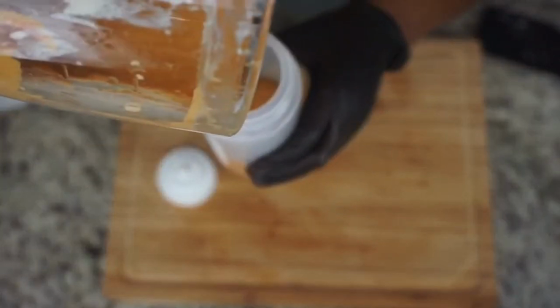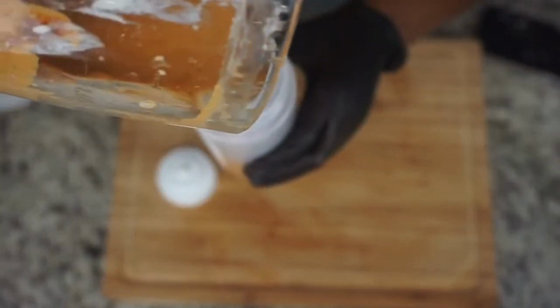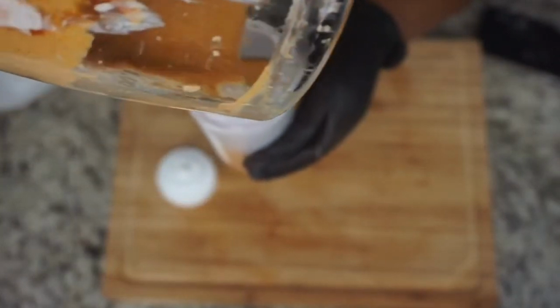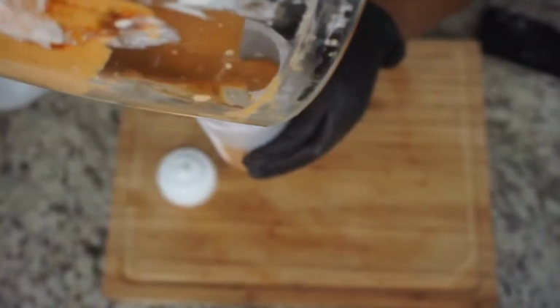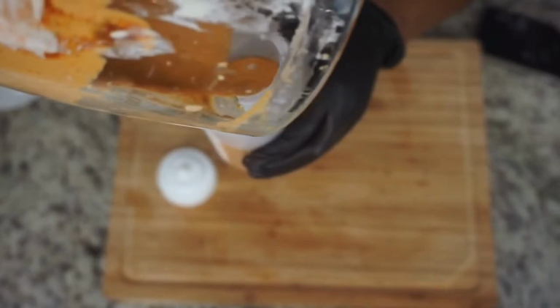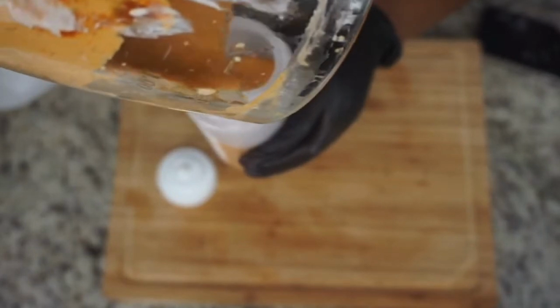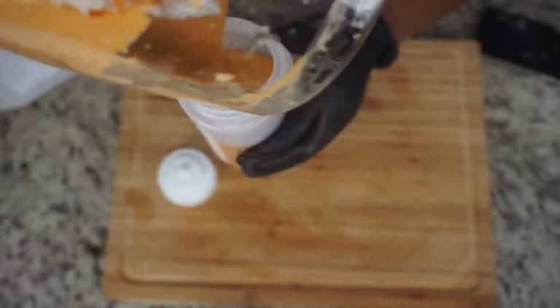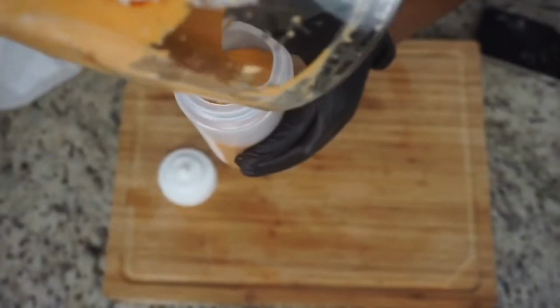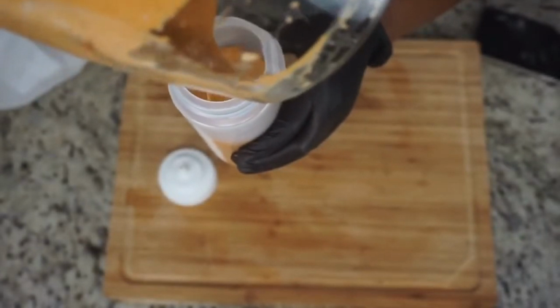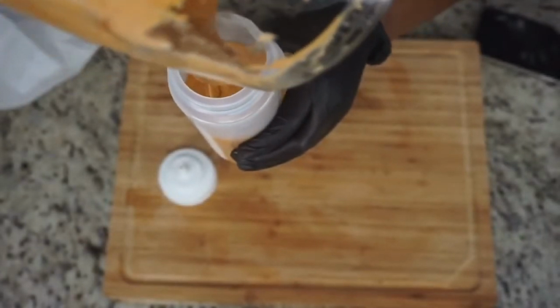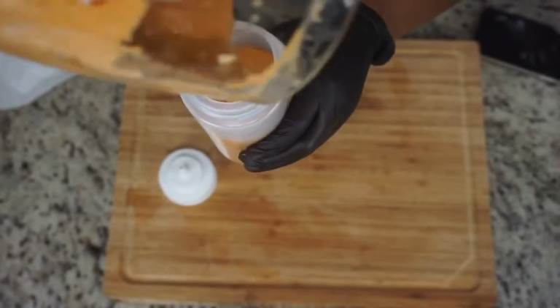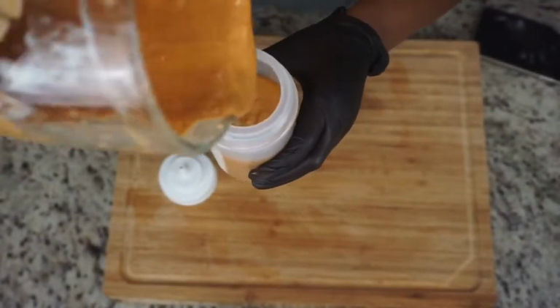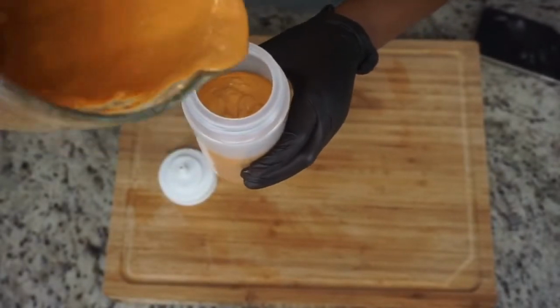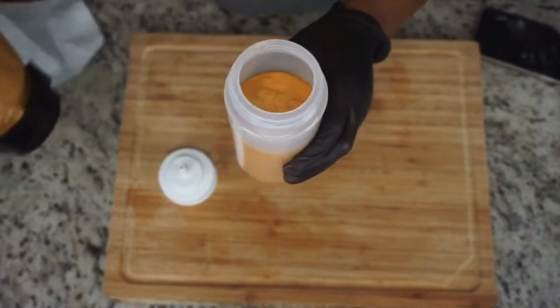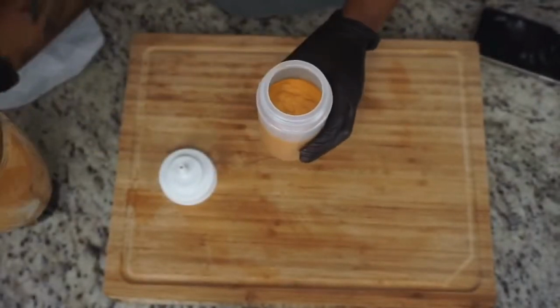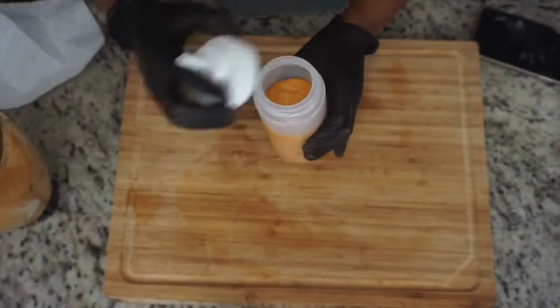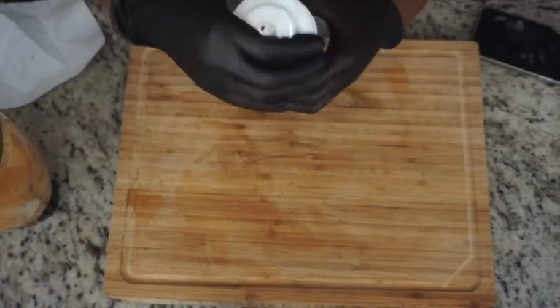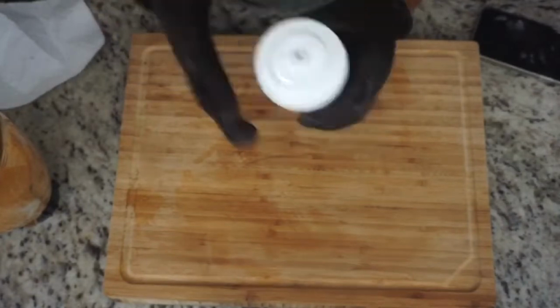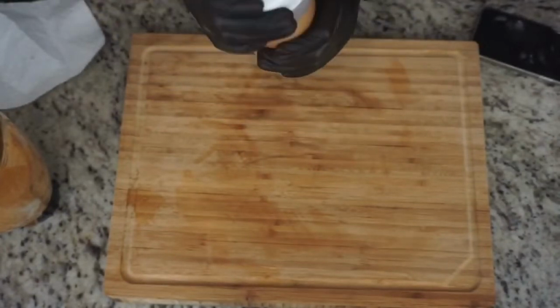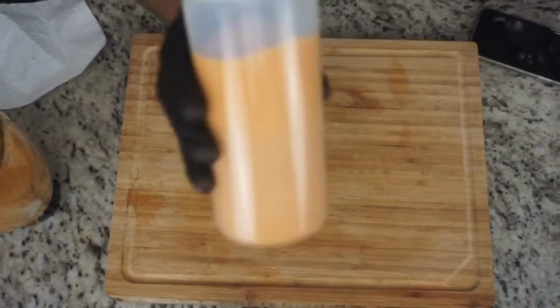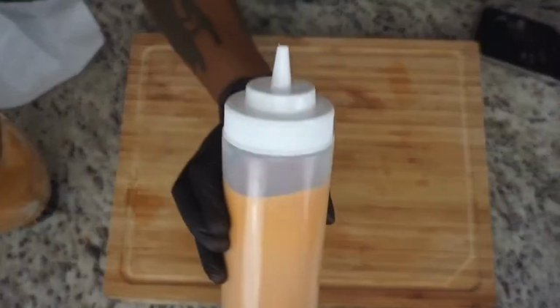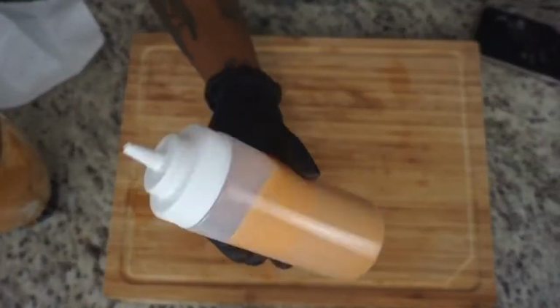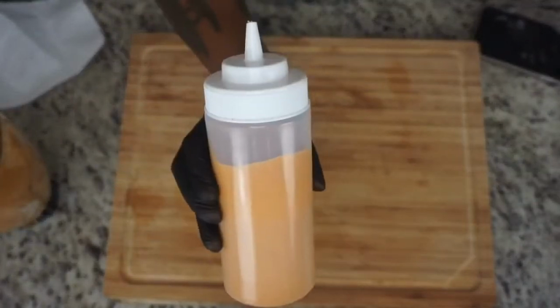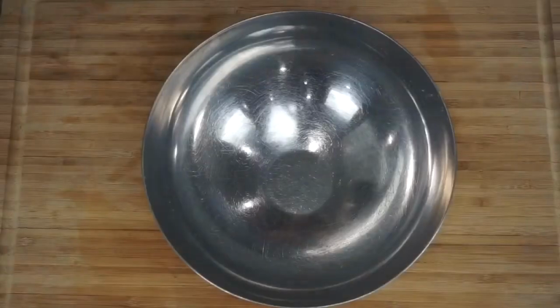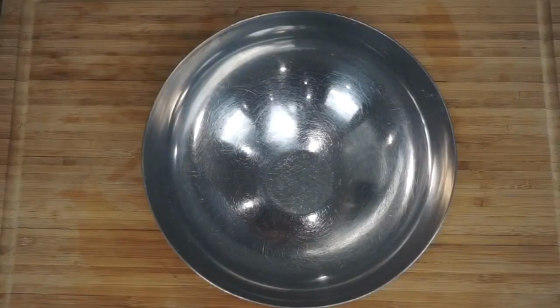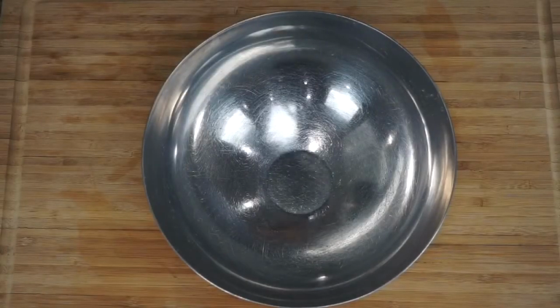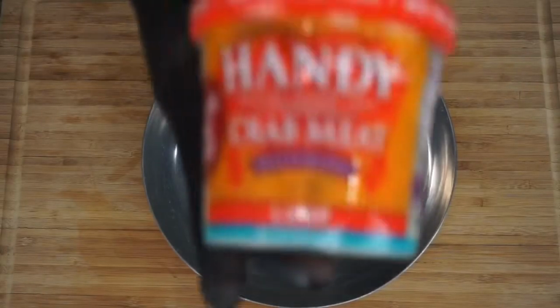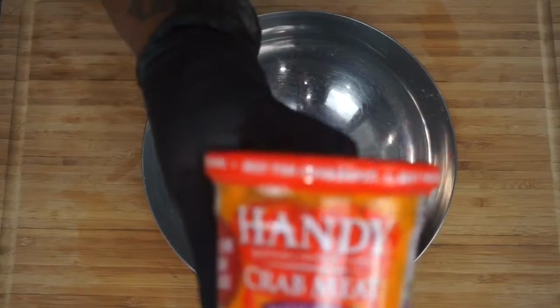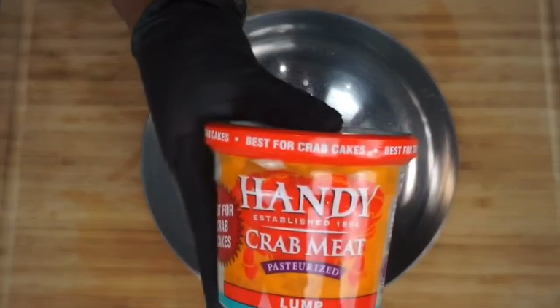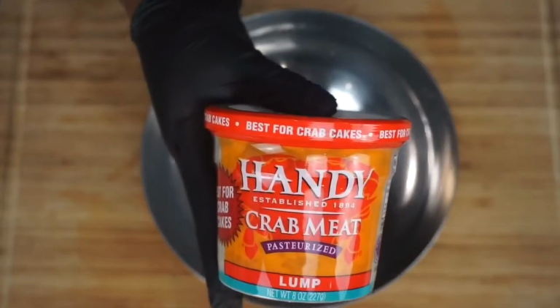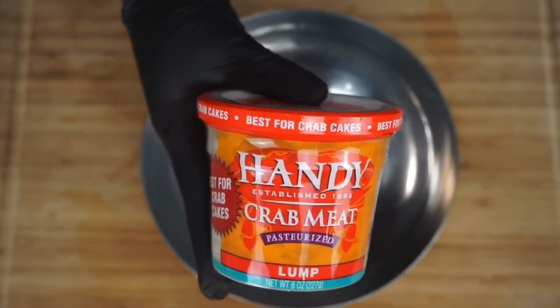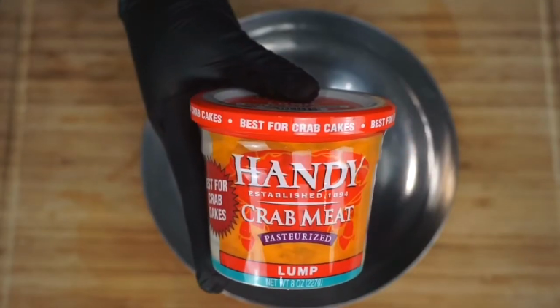This sauce is good with tacos, quesadillas, crab cakes, sandwiches — a lot of good stuff. Just try it out, it's really good. So you're just going to set that to the side, and now we're going to get started with the main attraction, which is the actual crab cake.